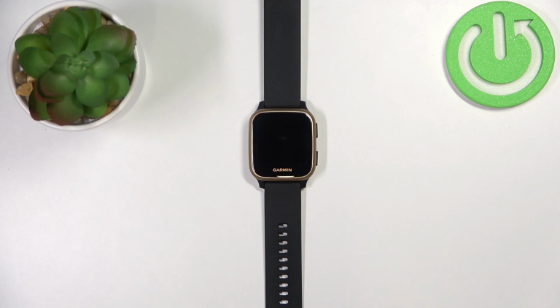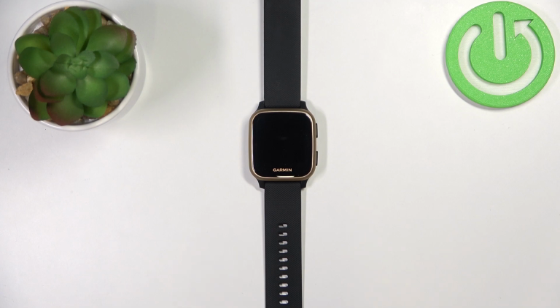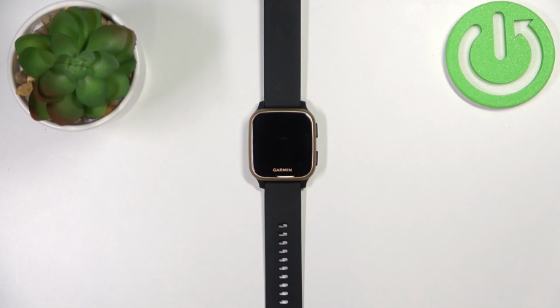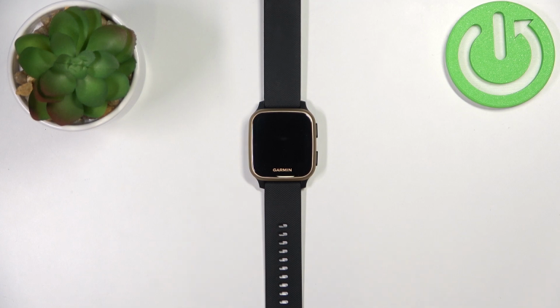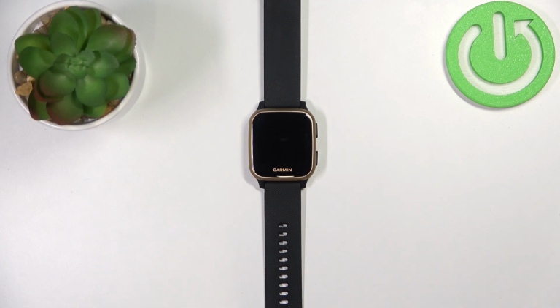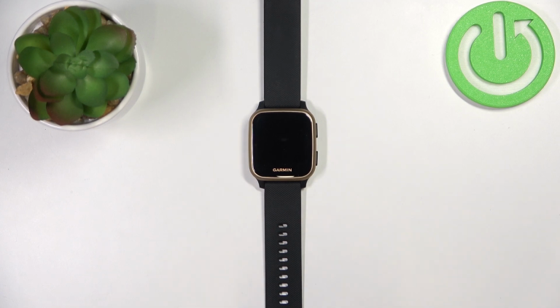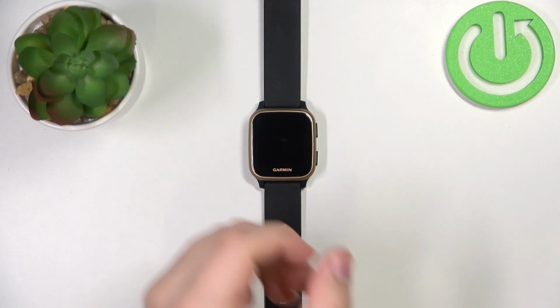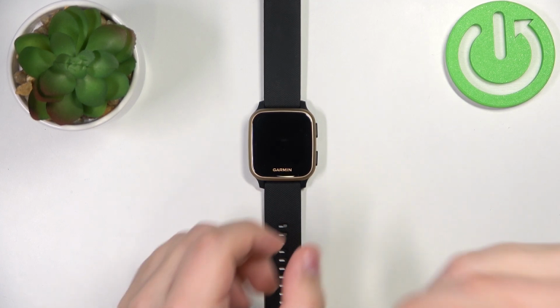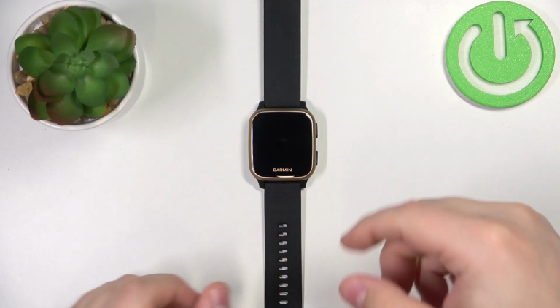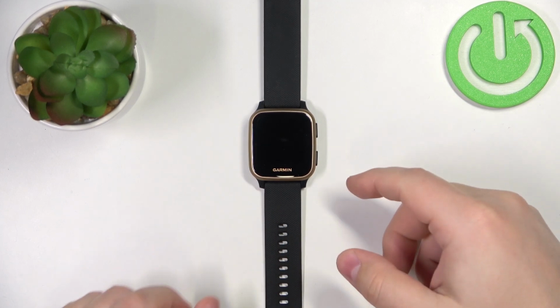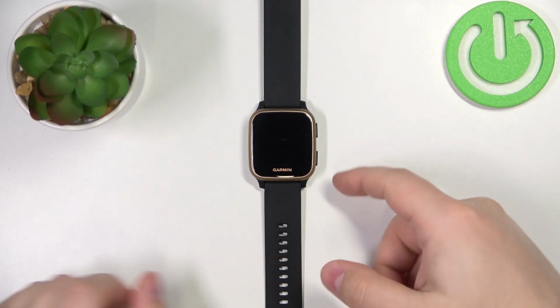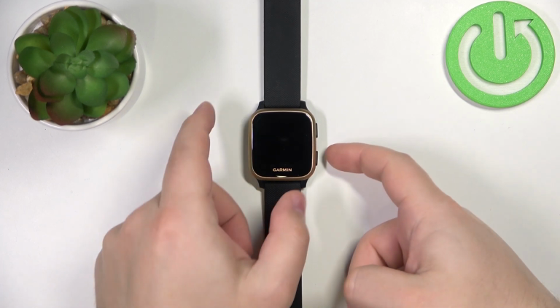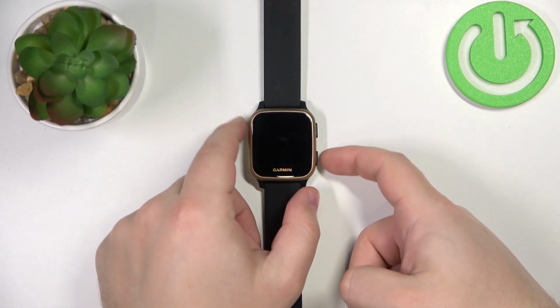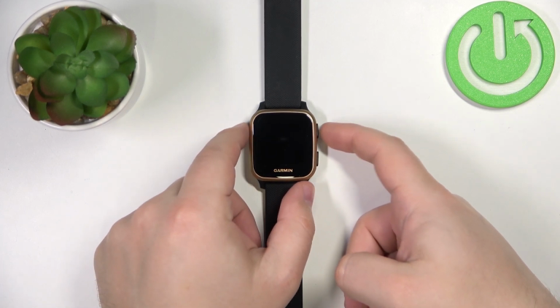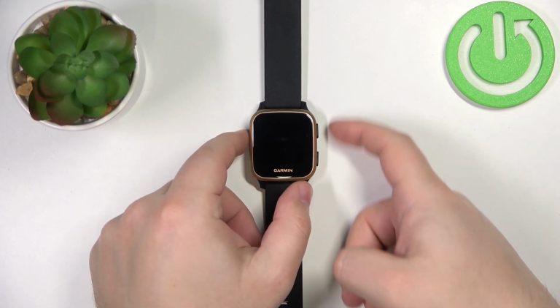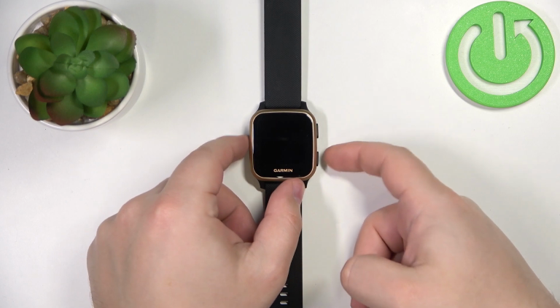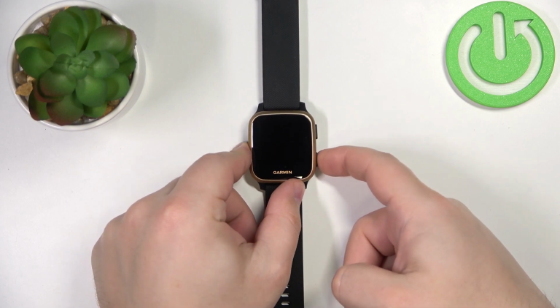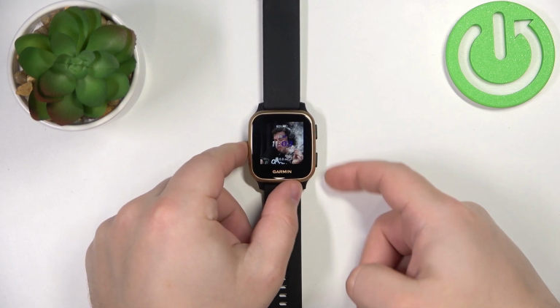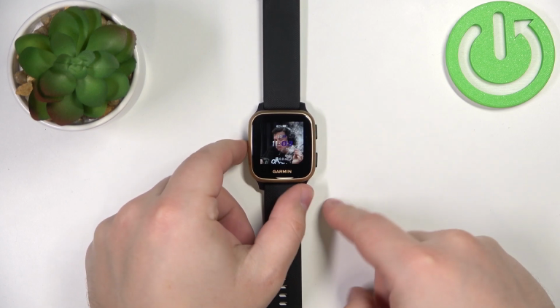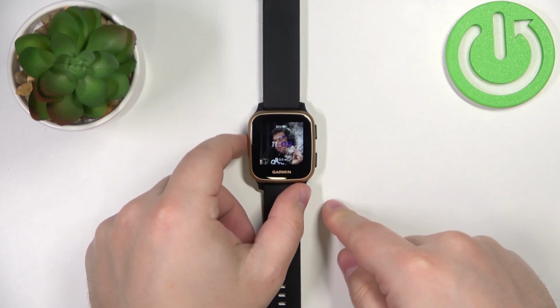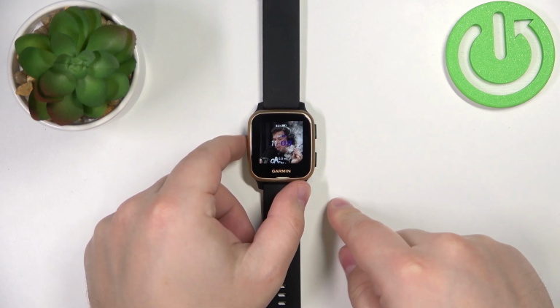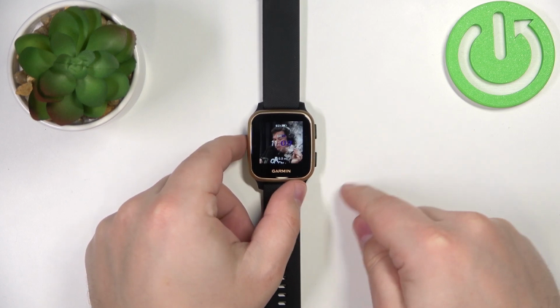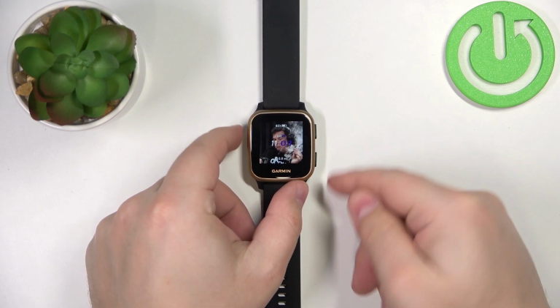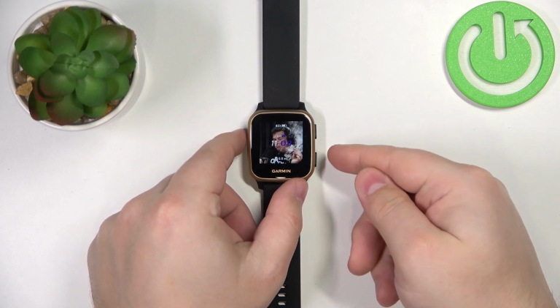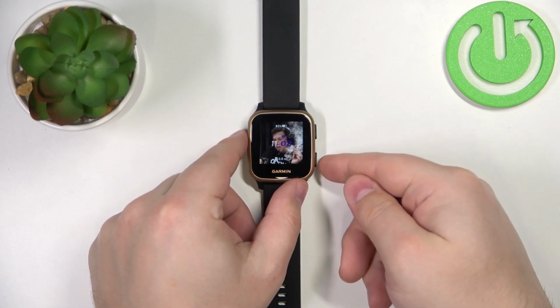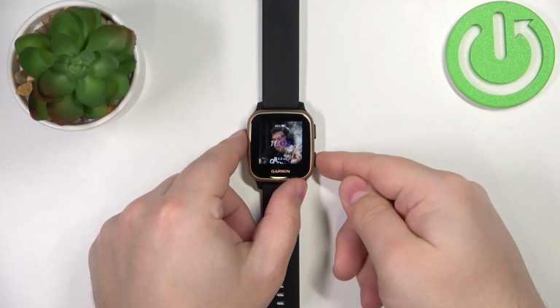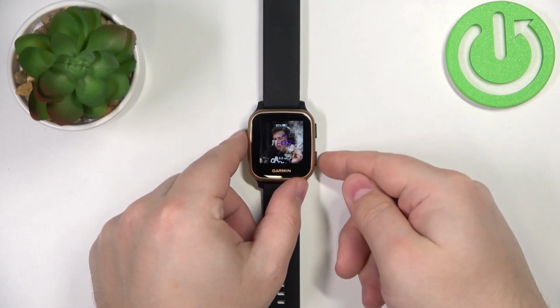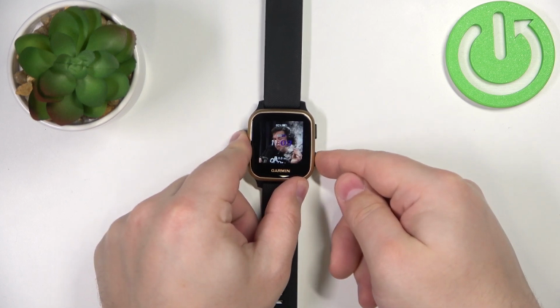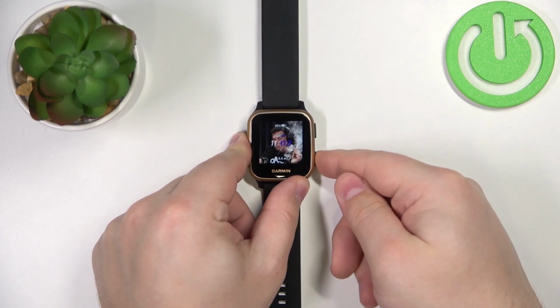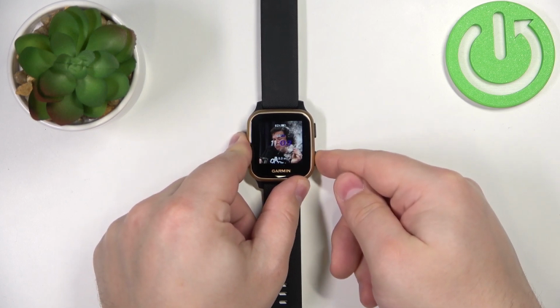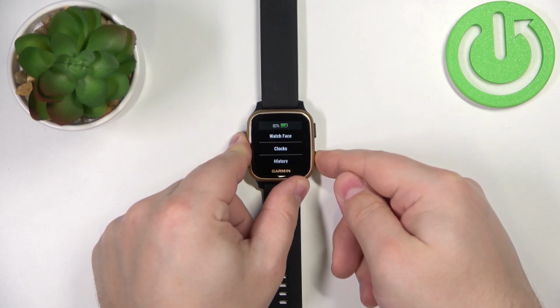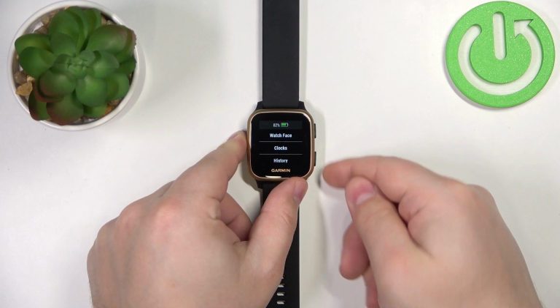First we need to wake up the screen on our watch. You can do it by pressing any of the buttons. Once you wake up the screen, press and hold the lower button to open the menu.